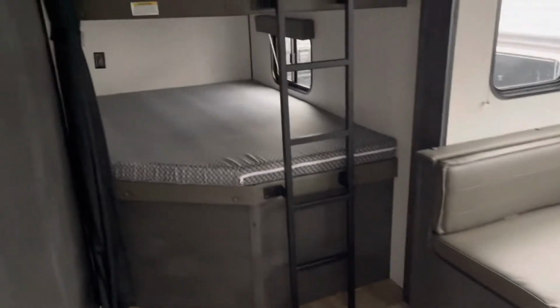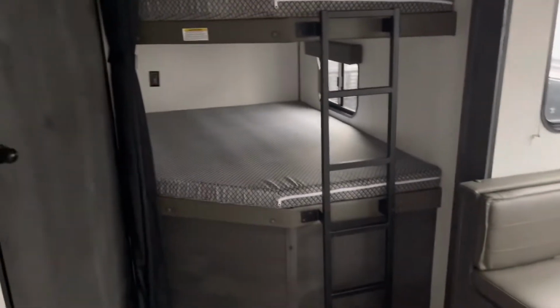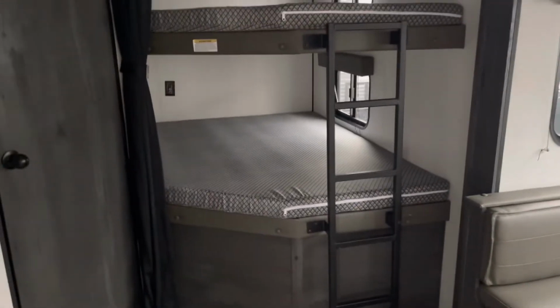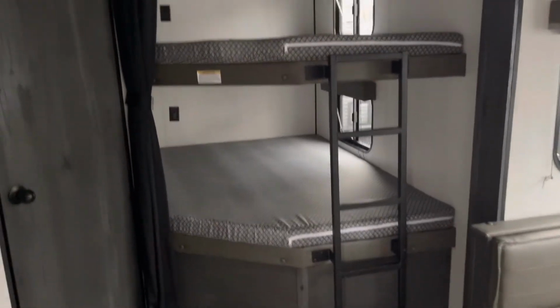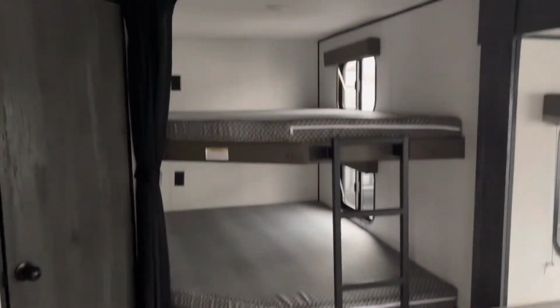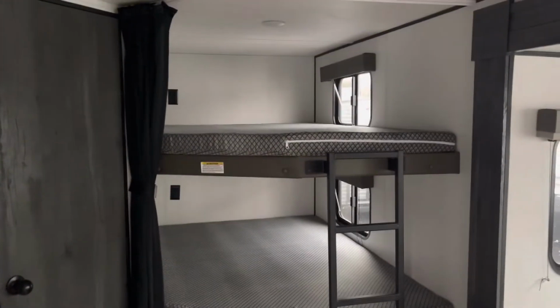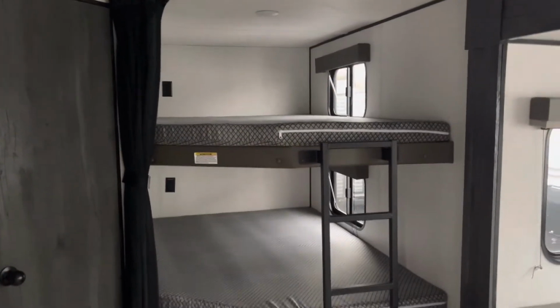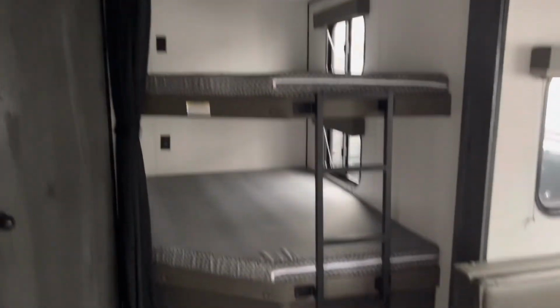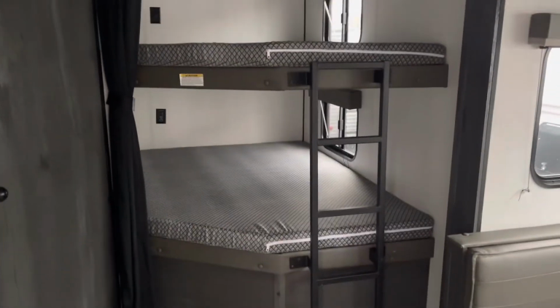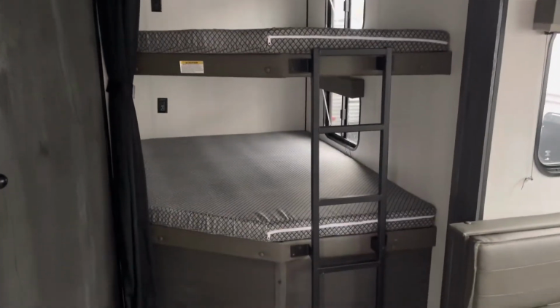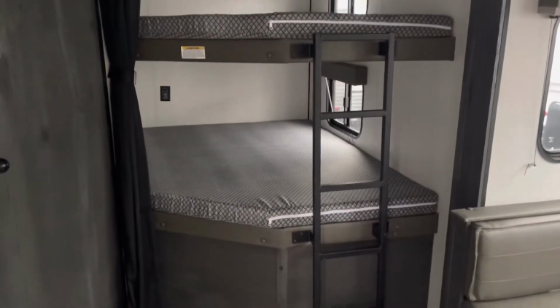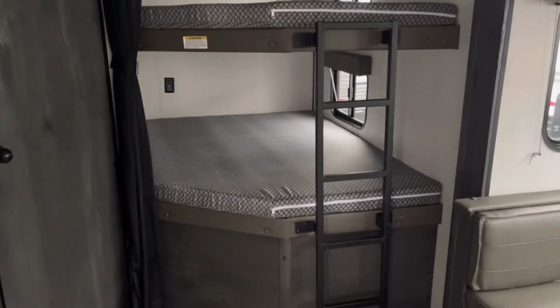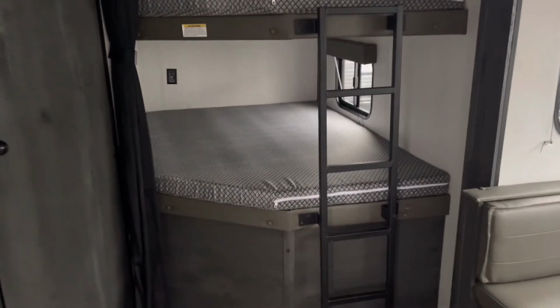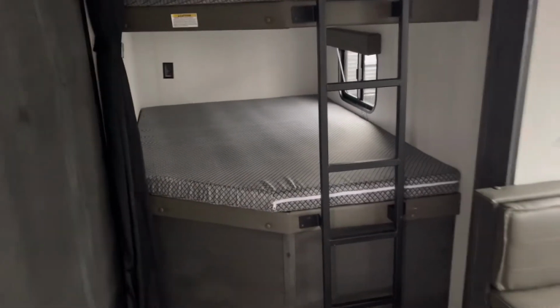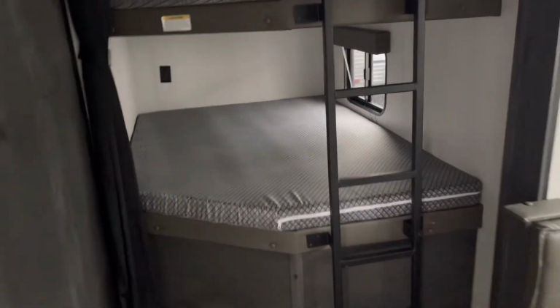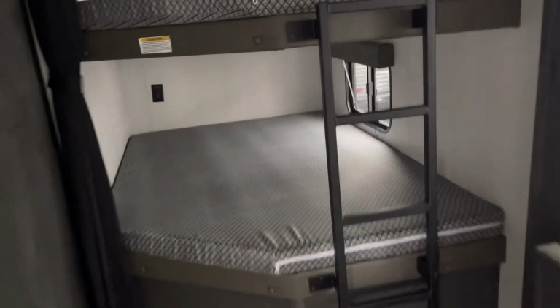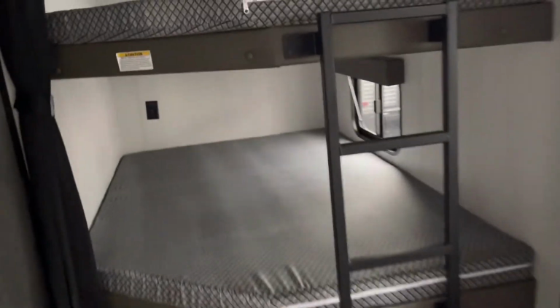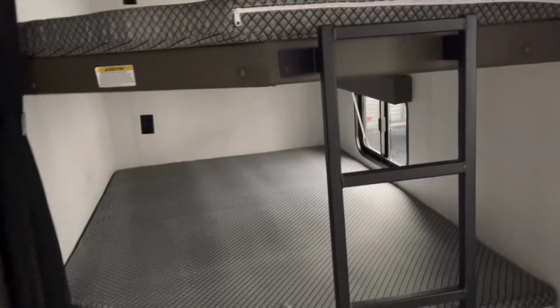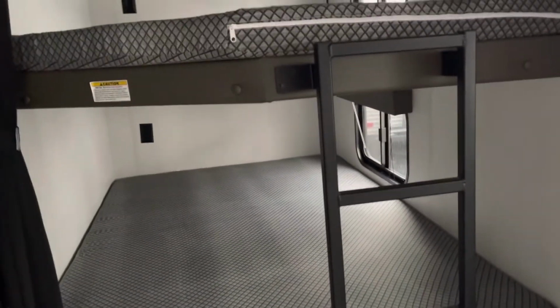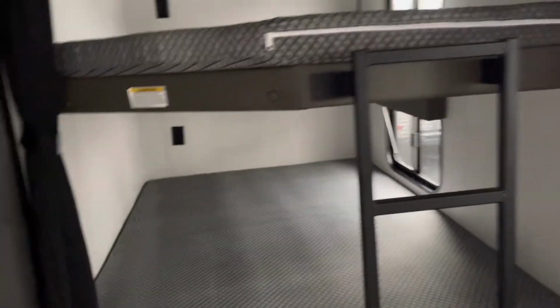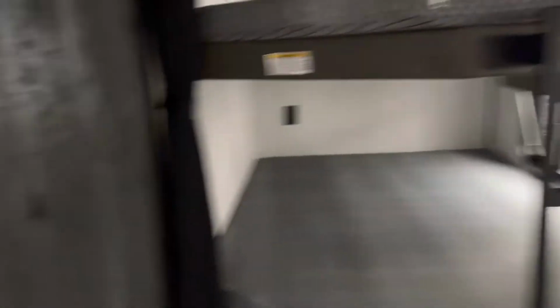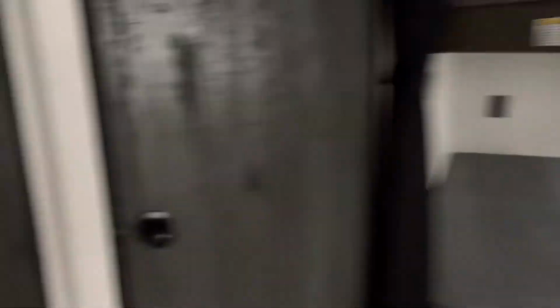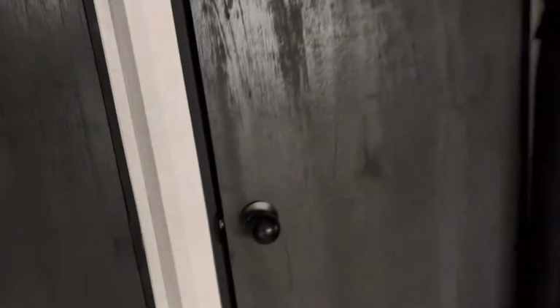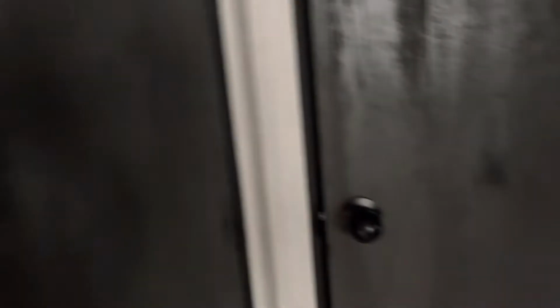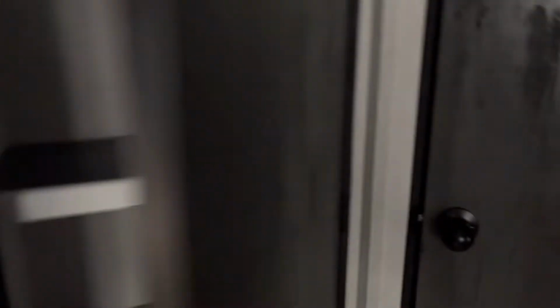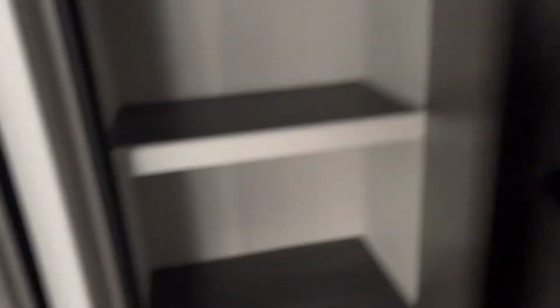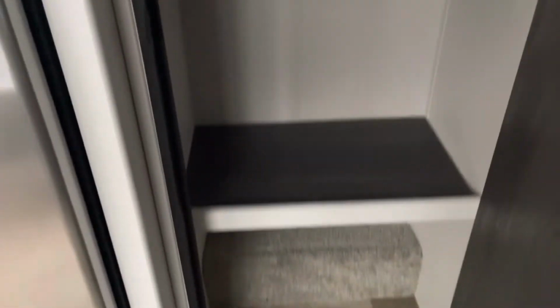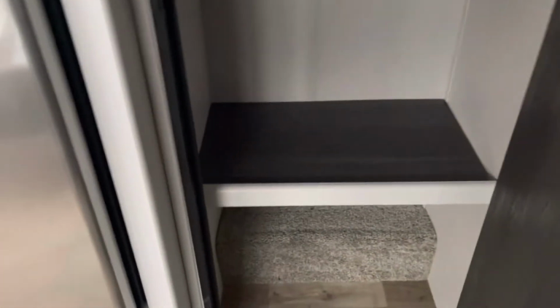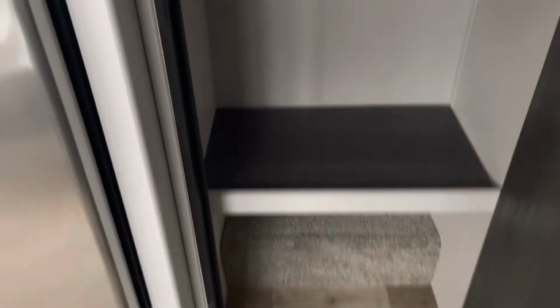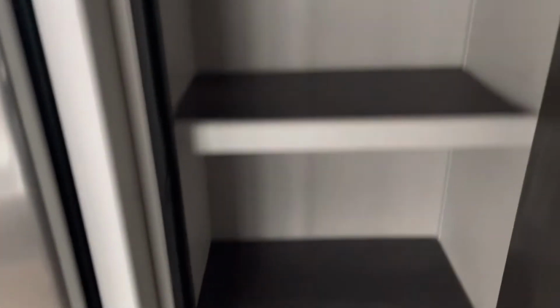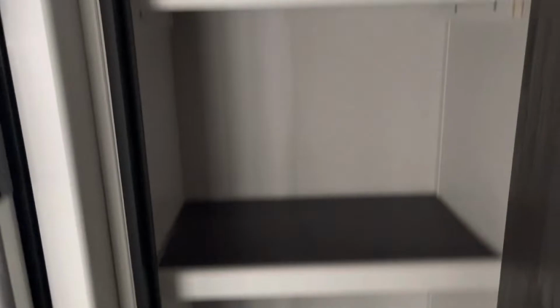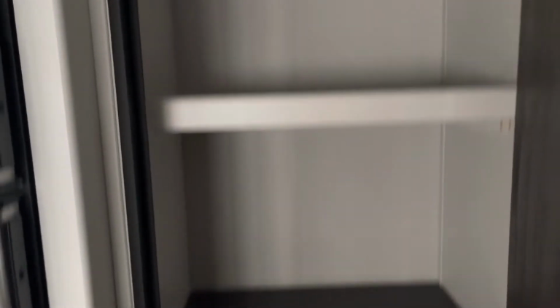Double full bunks with upgraded mattresses and a ladder built in for a sturdier, safer climb. This is going to be your pantry — very, very large.